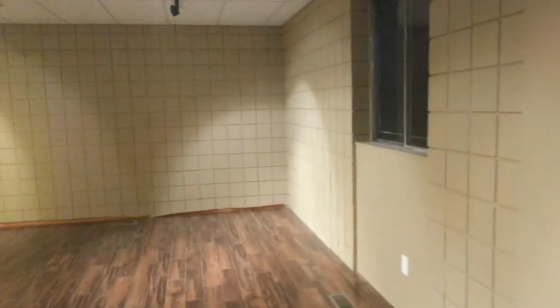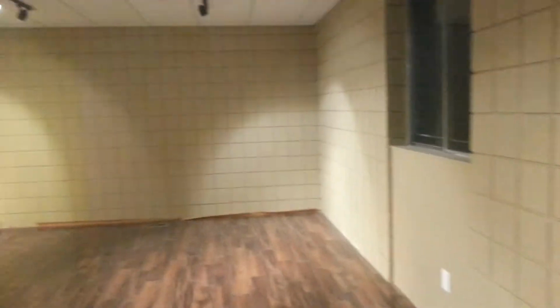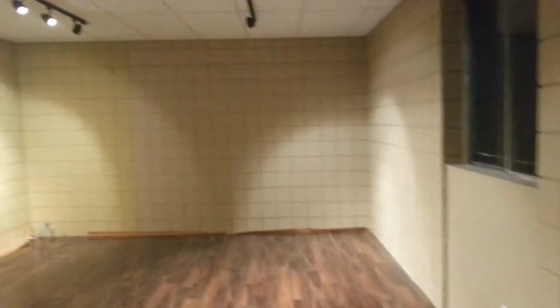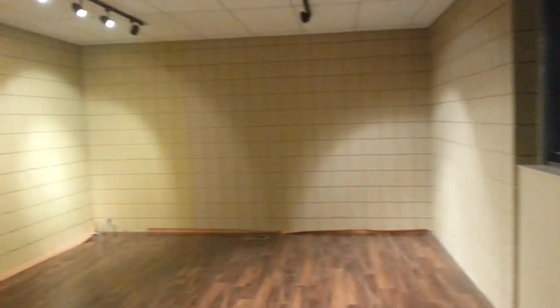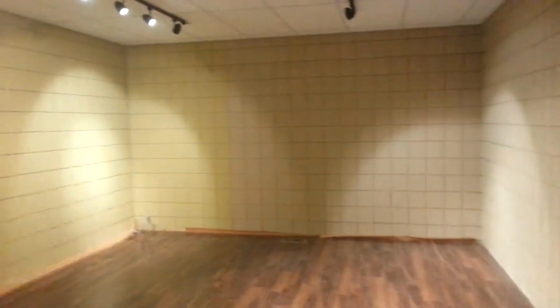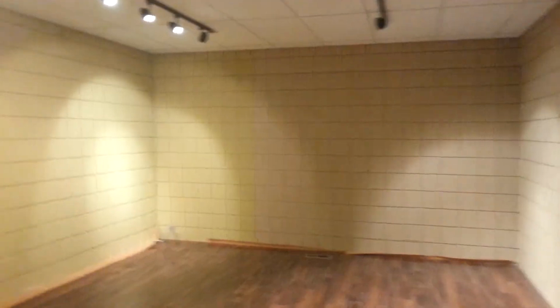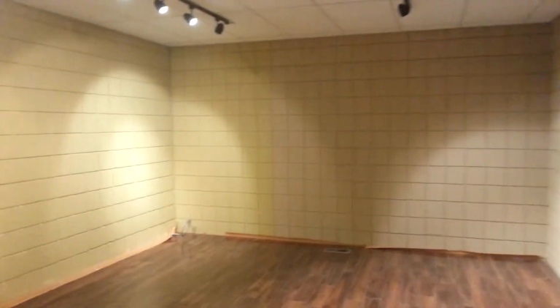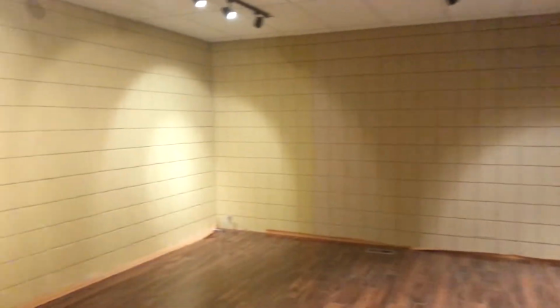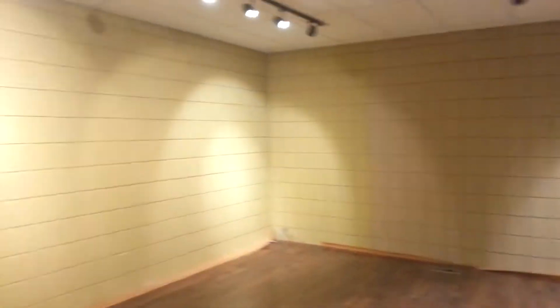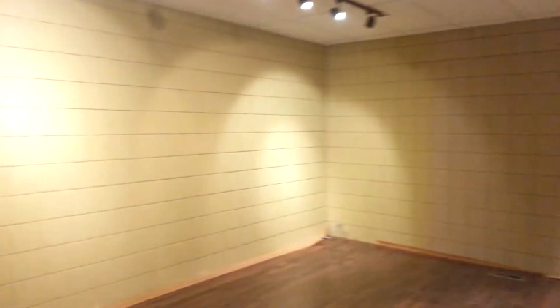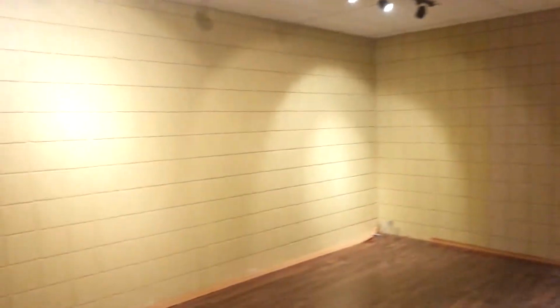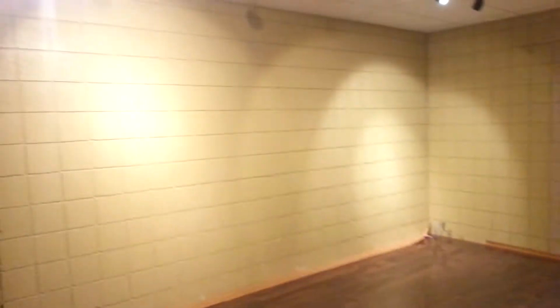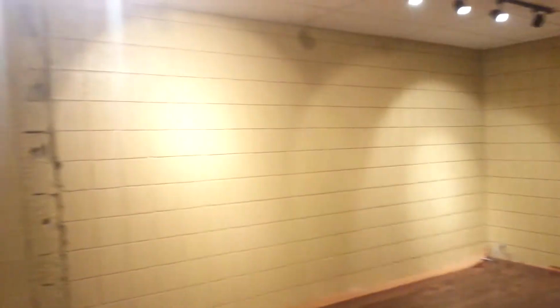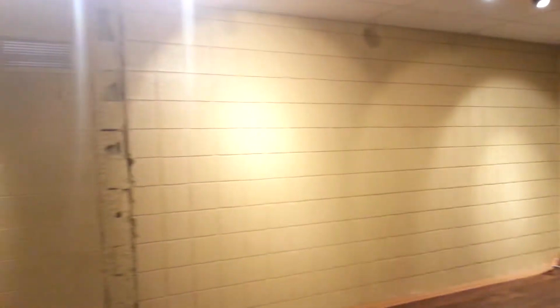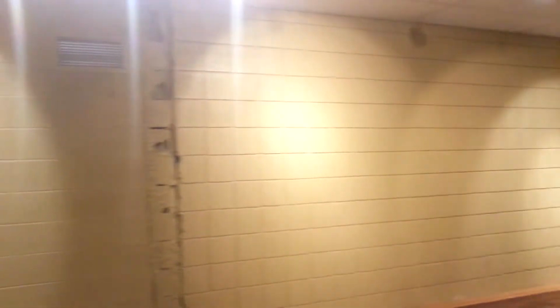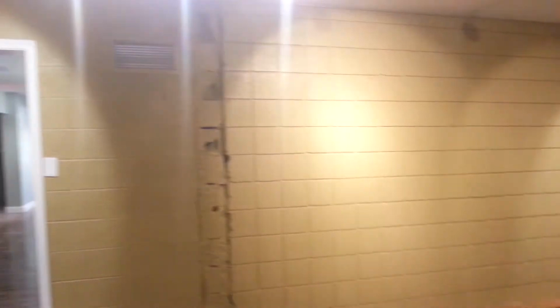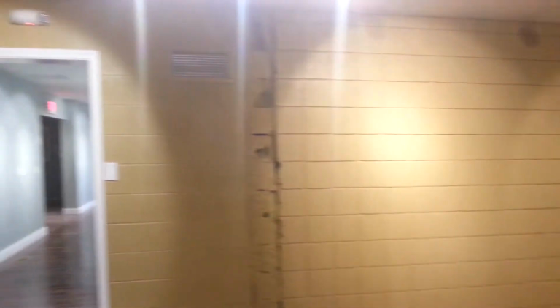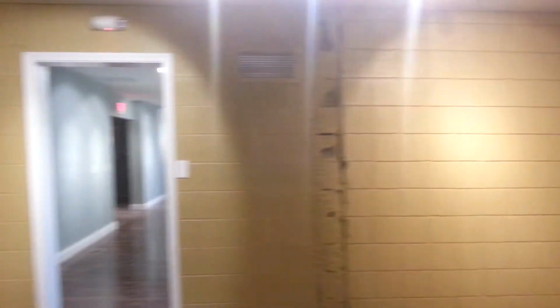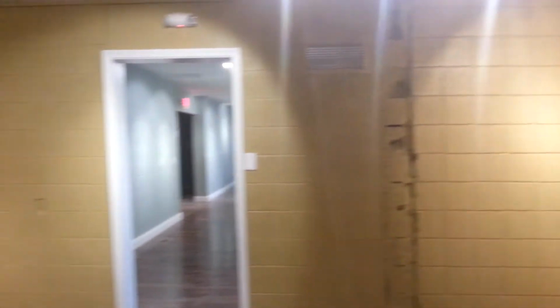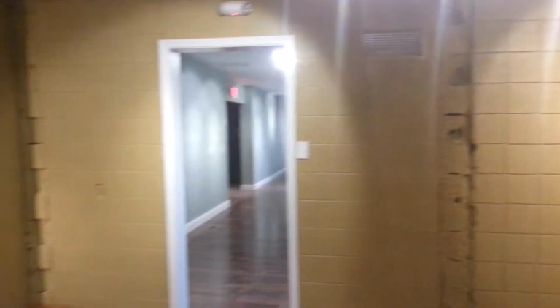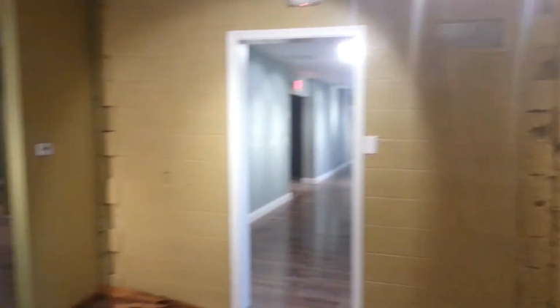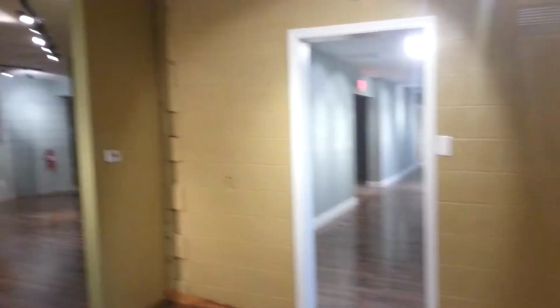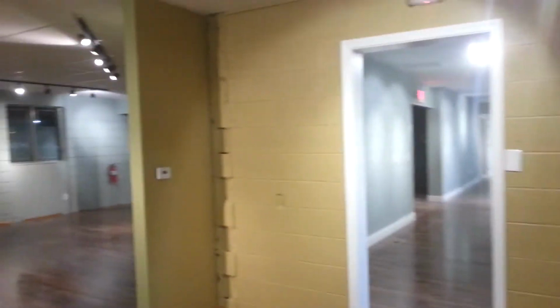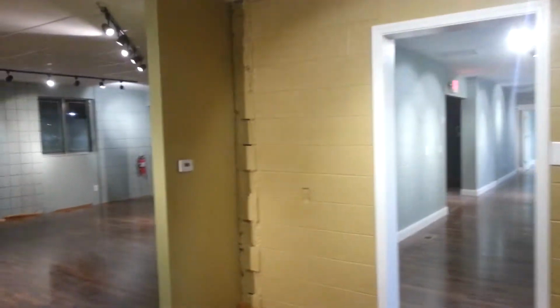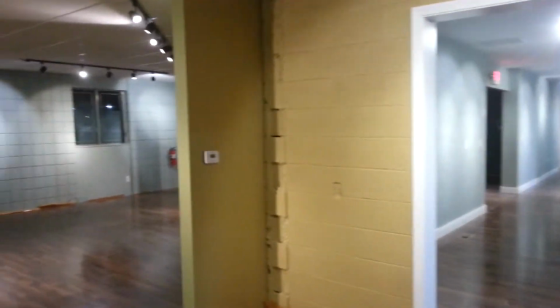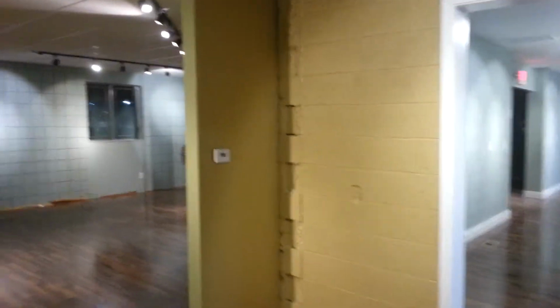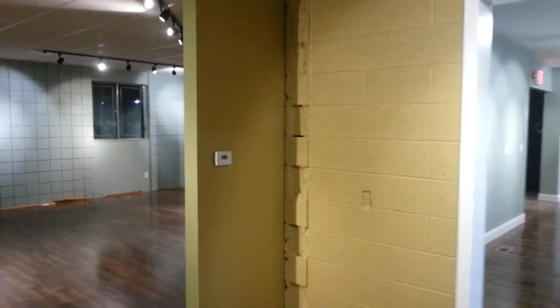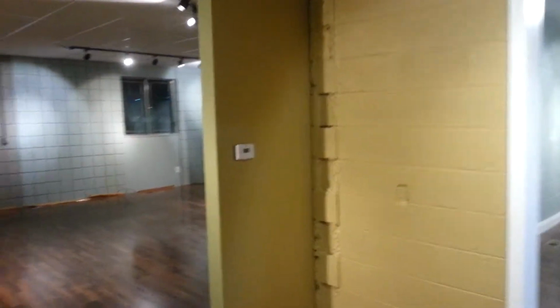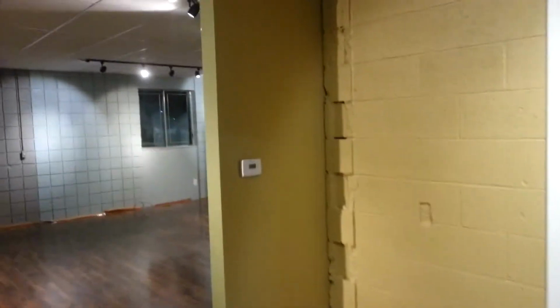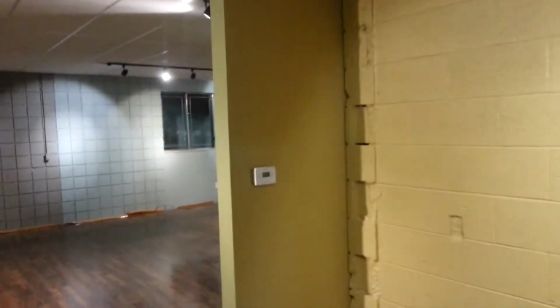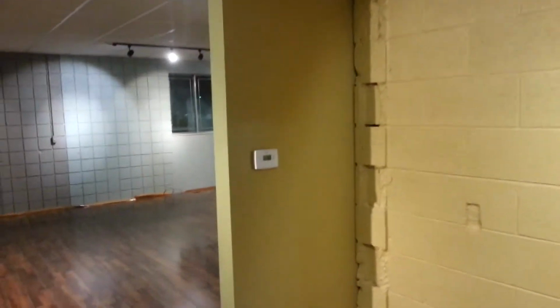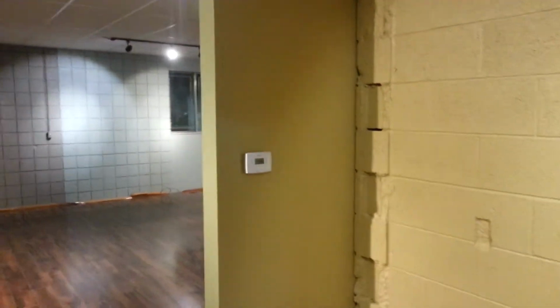Most of the concrete walls in the showroom were kept, prepped, cleaned, and painted. New programmable thermostat.